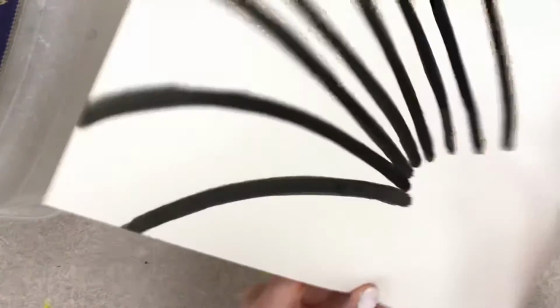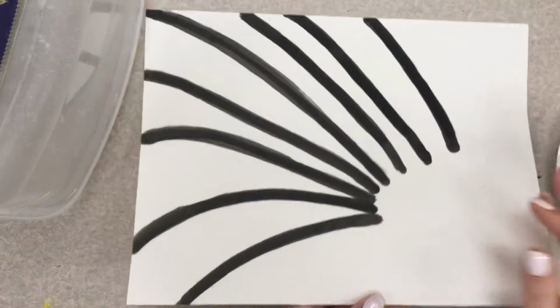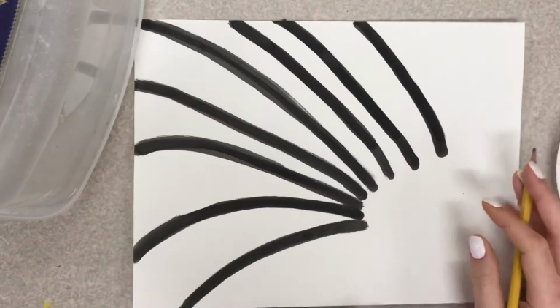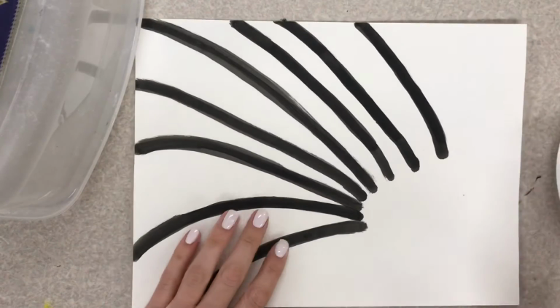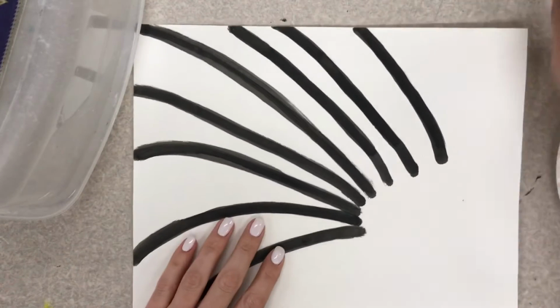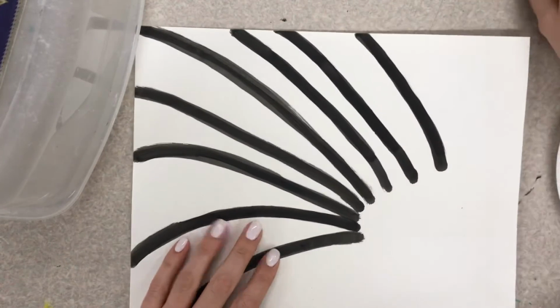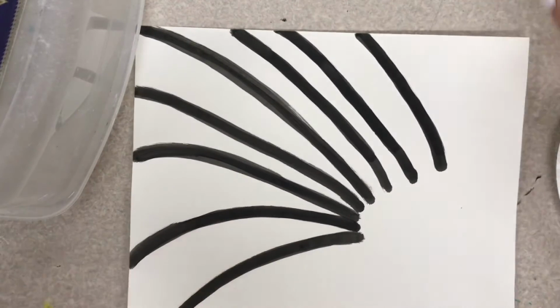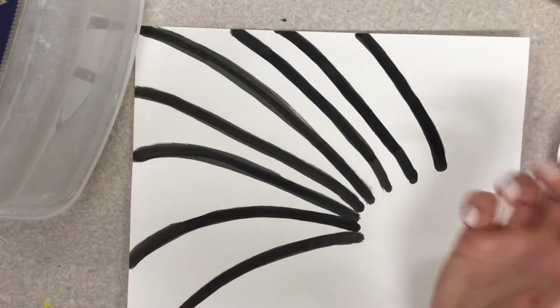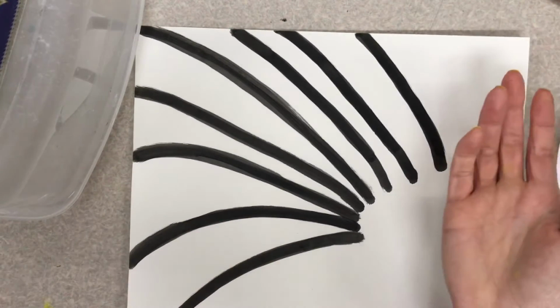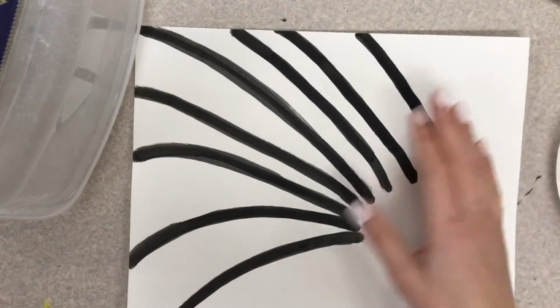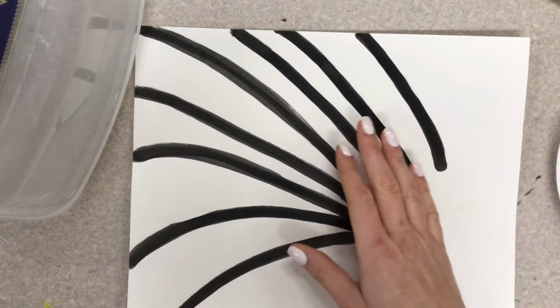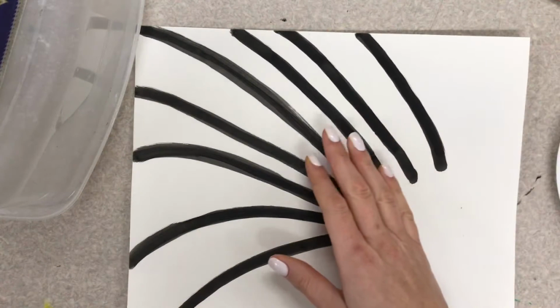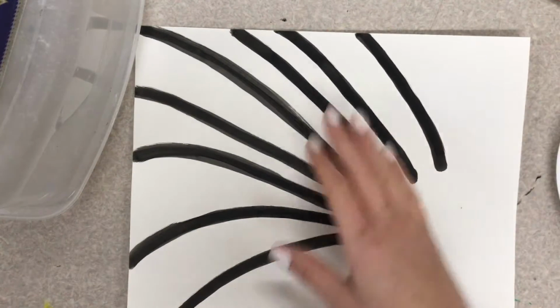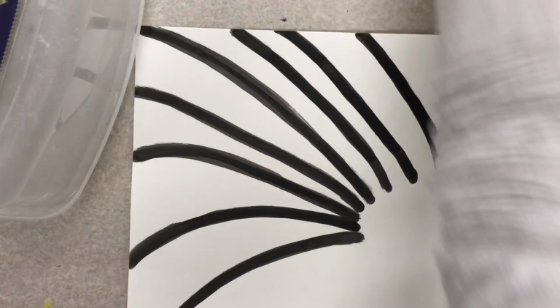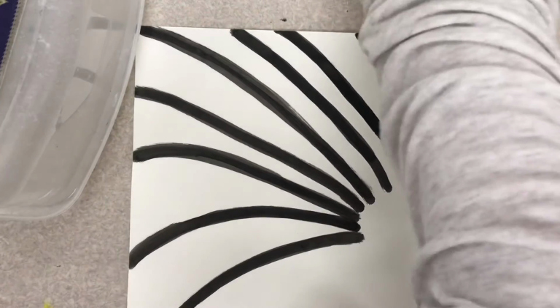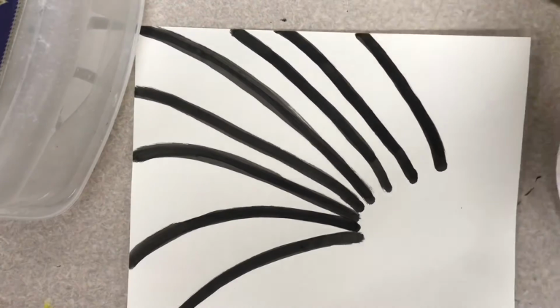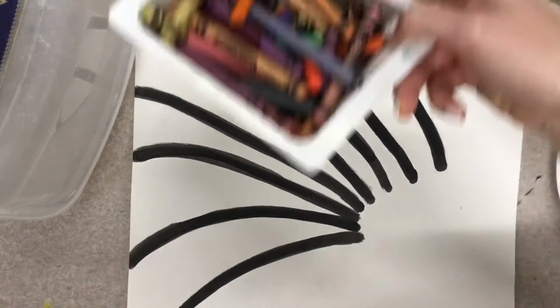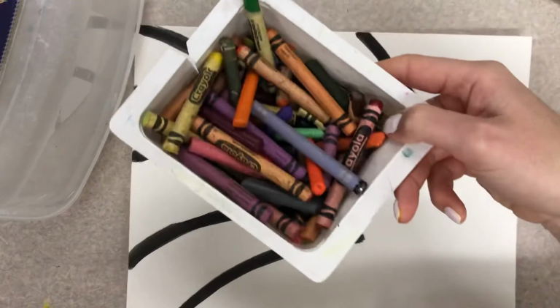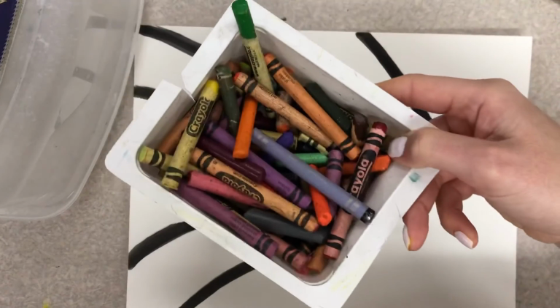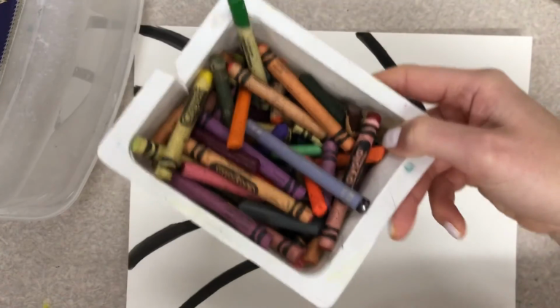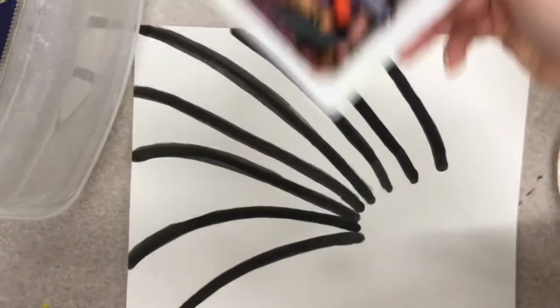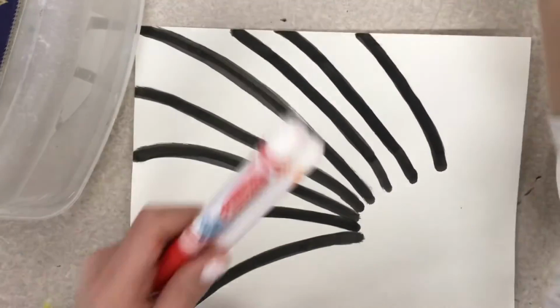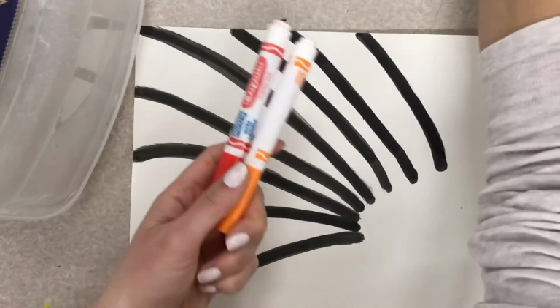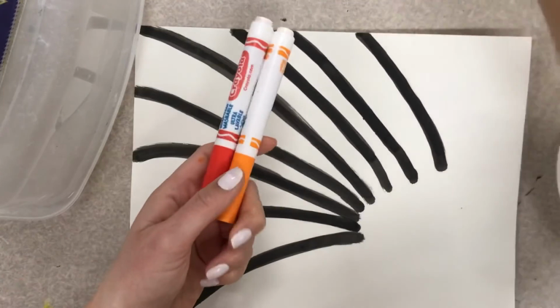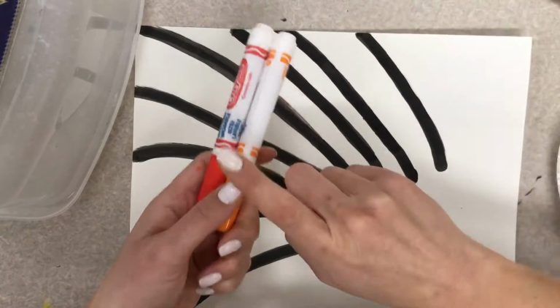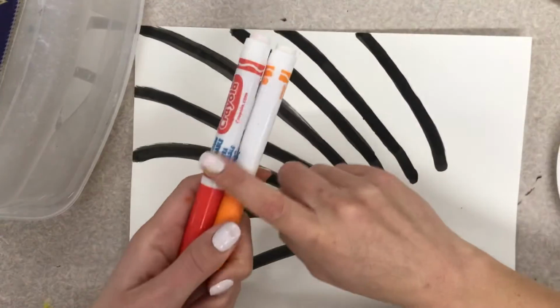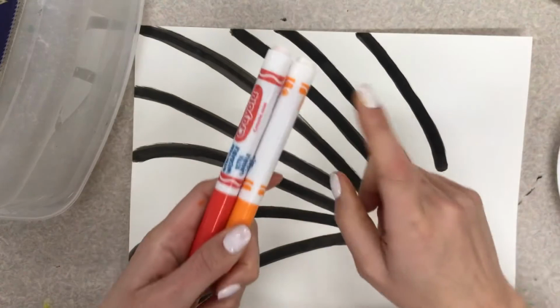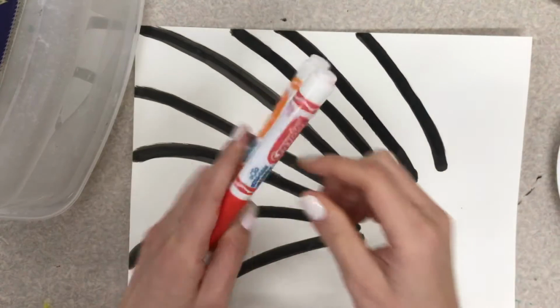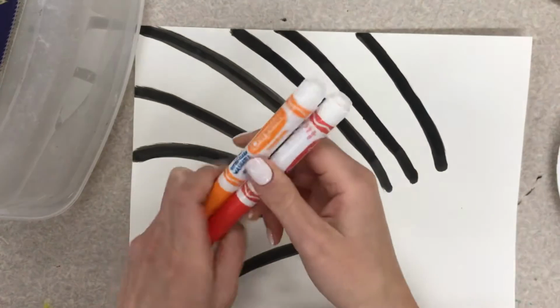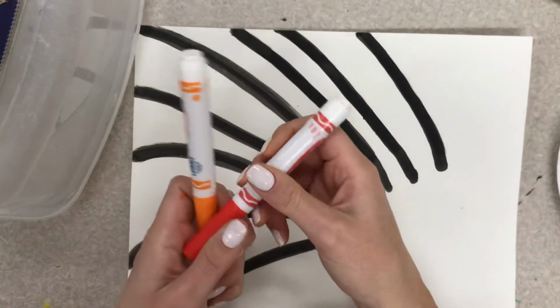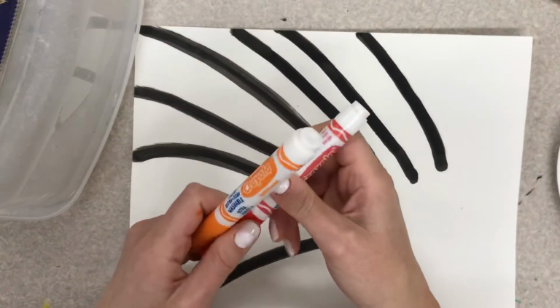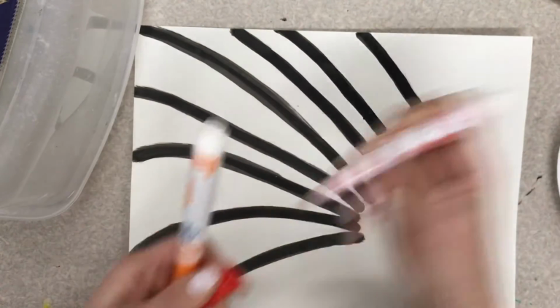Flip it back over and you may begin coloring. You can color with whatever you have. If you have crayons you can use those, but I think it's best to use markers for this project, so that's what I'm going to use.